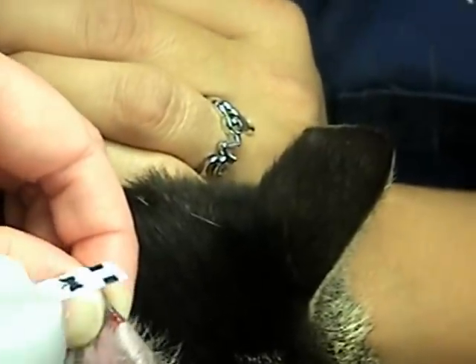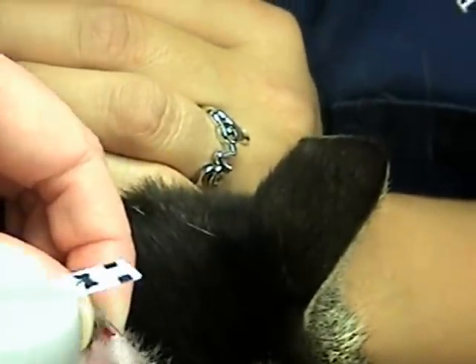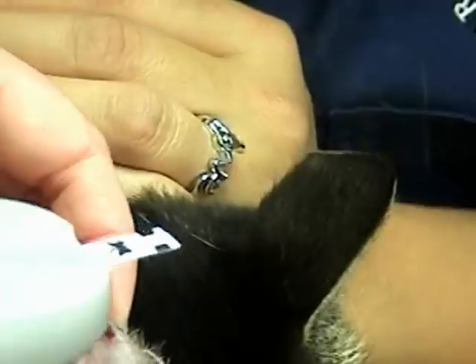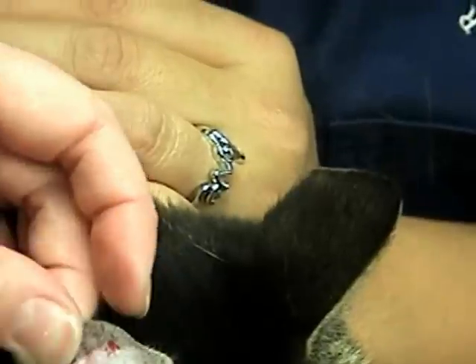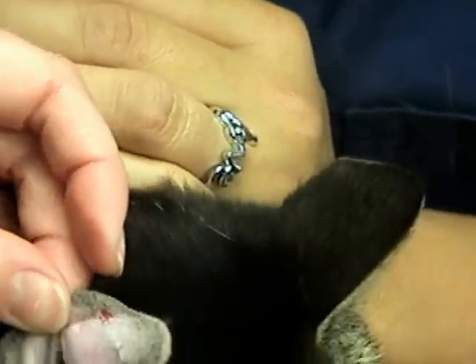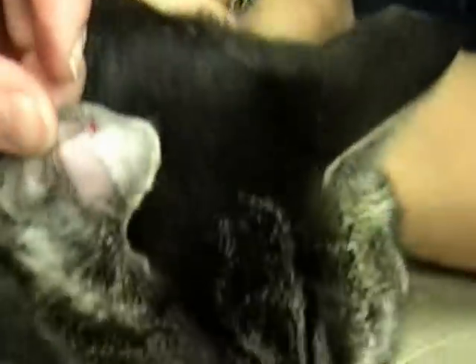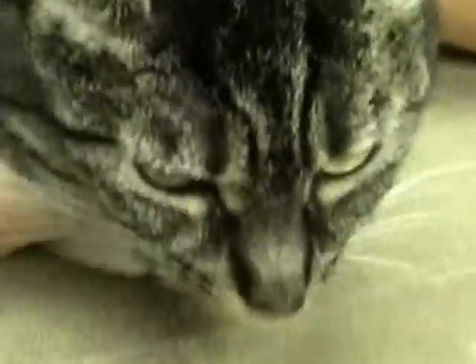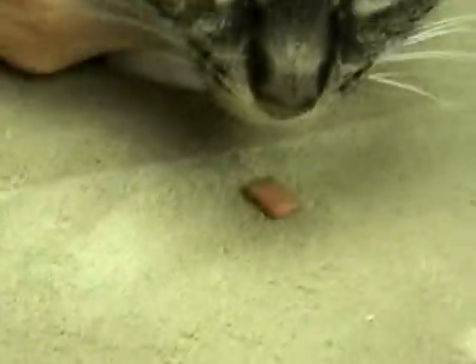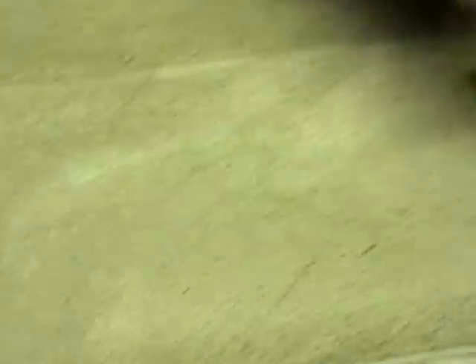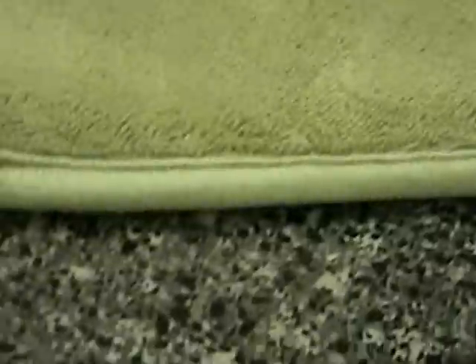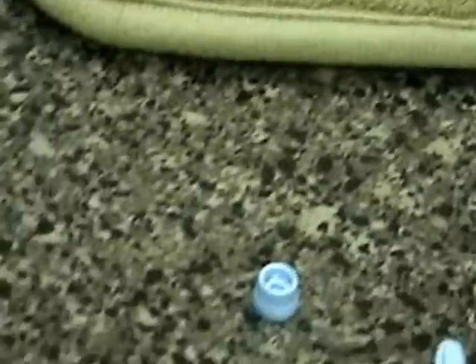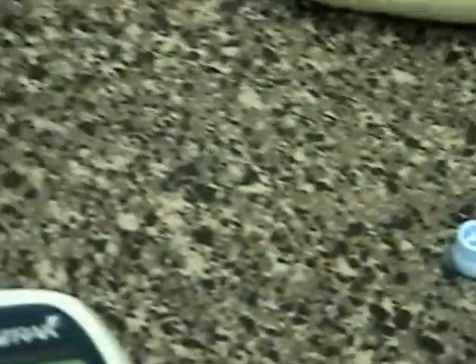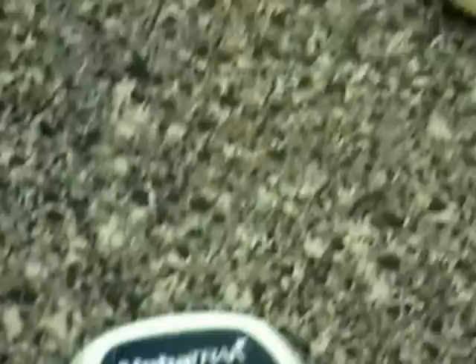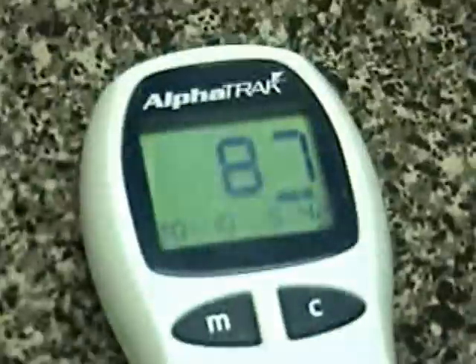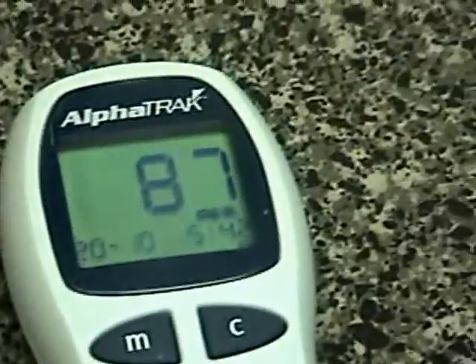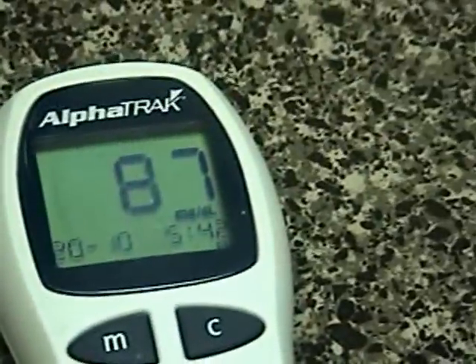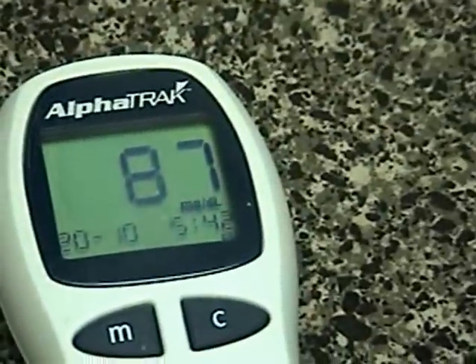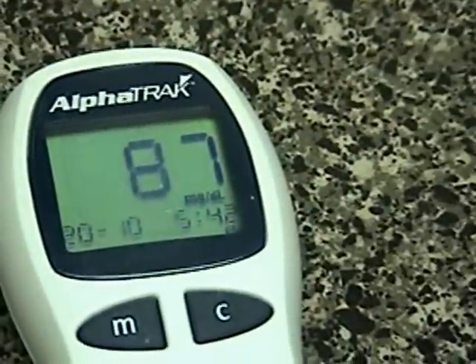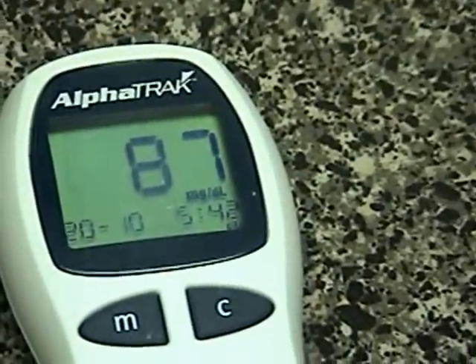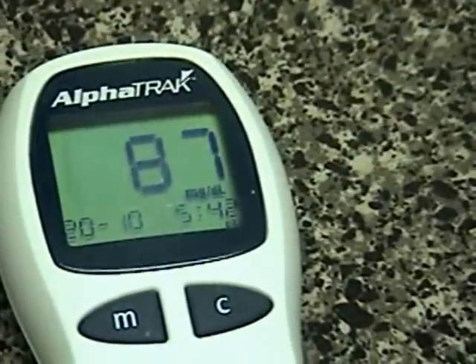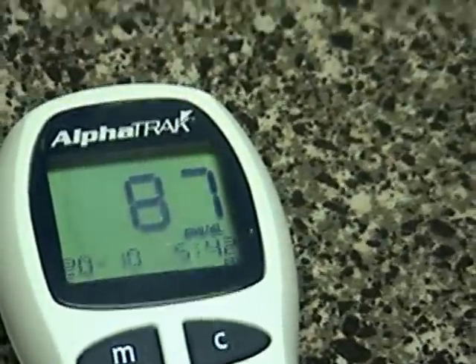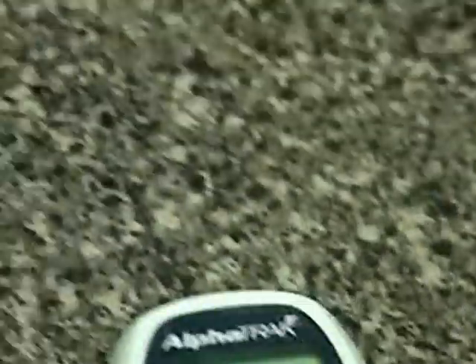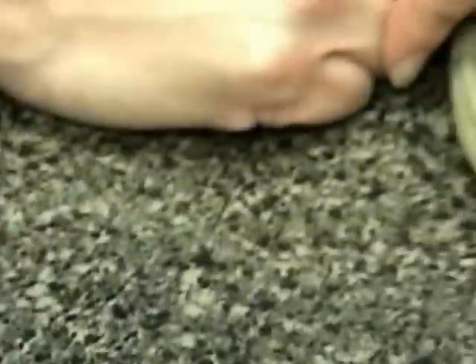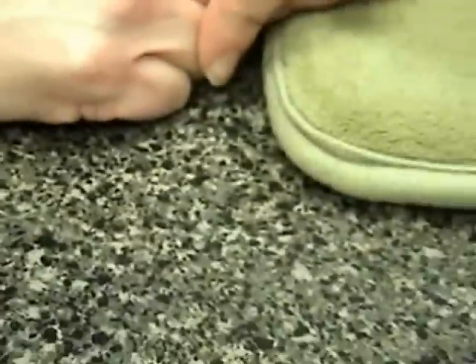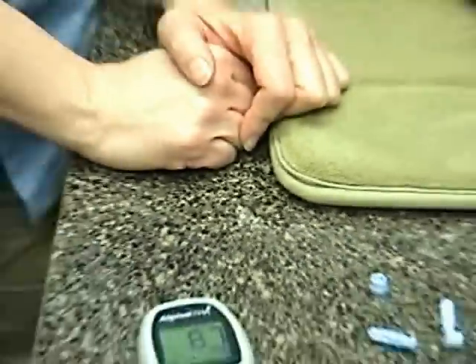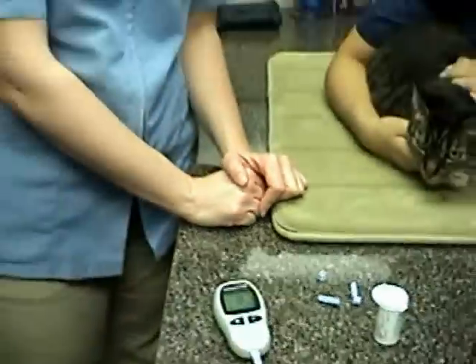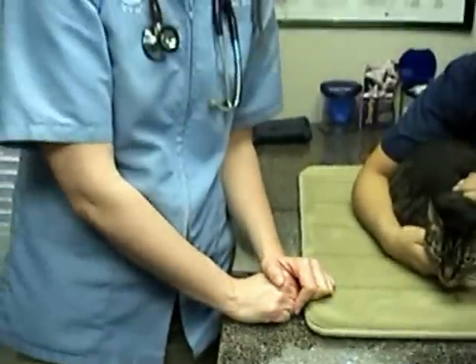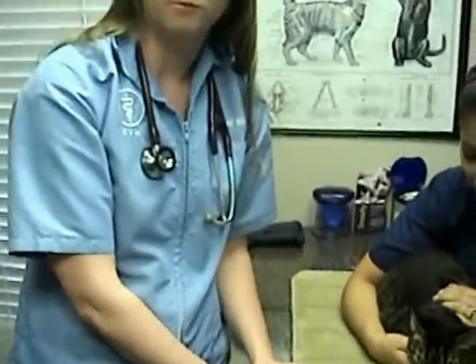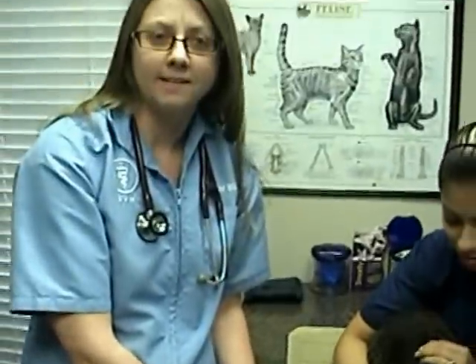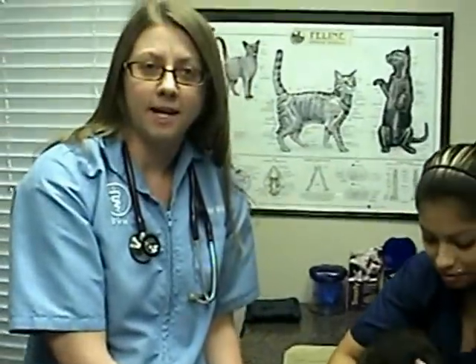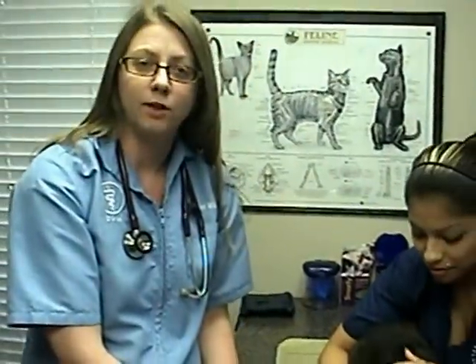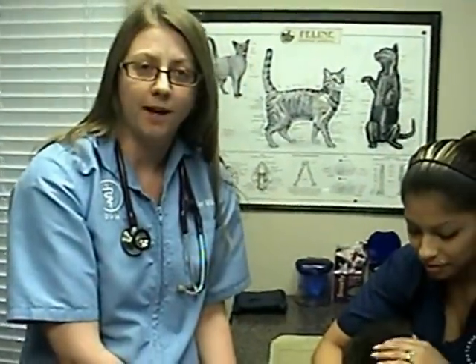There we go. Now it's reading — 87, which is a normal blood sugar. Consult your veterinarian about the readings that you're getting for your pet.